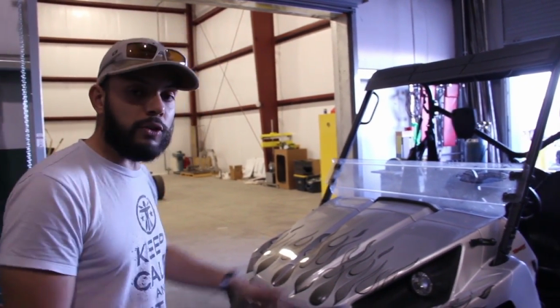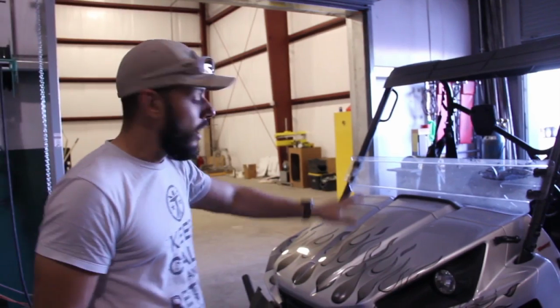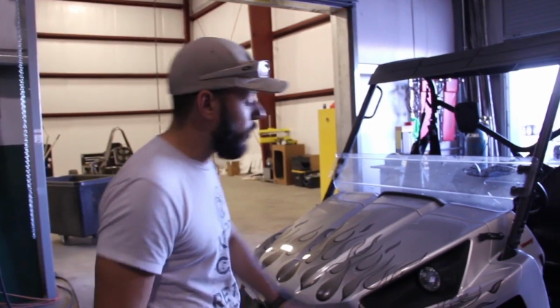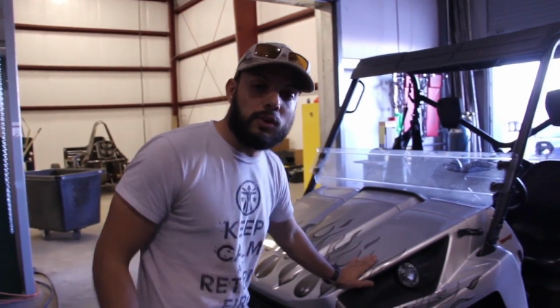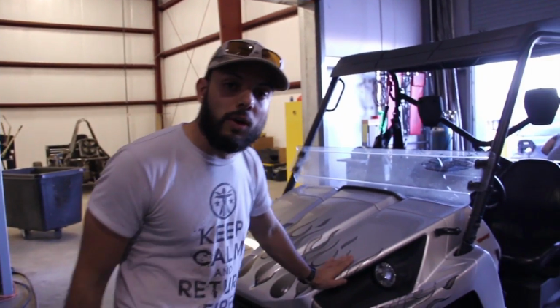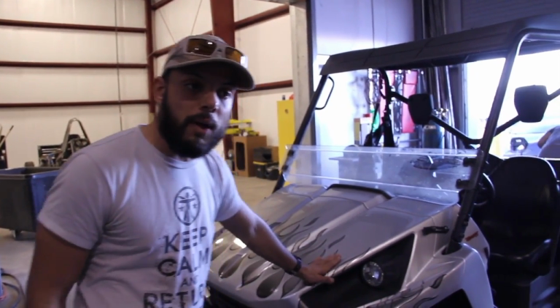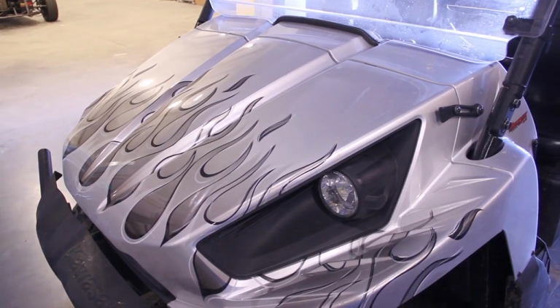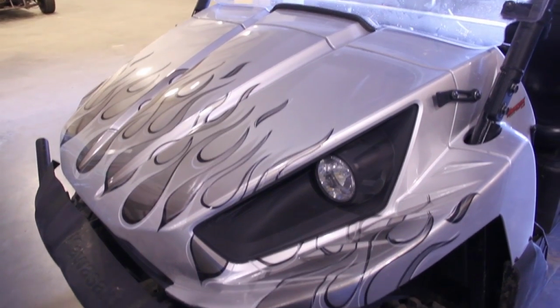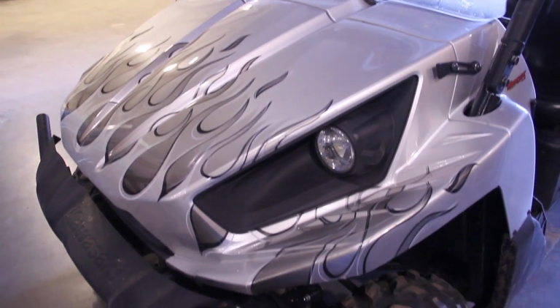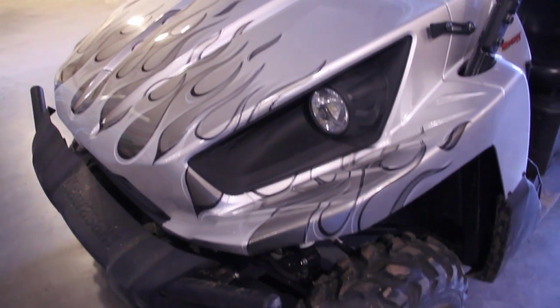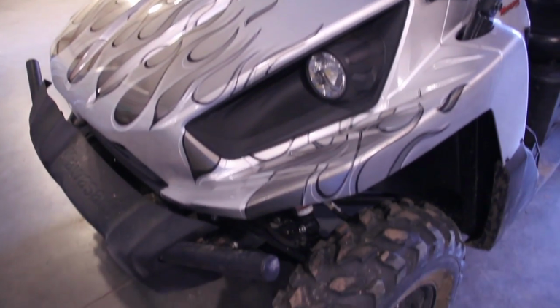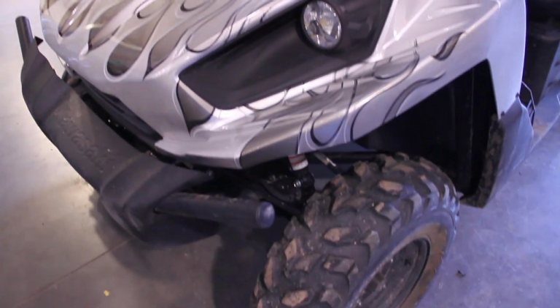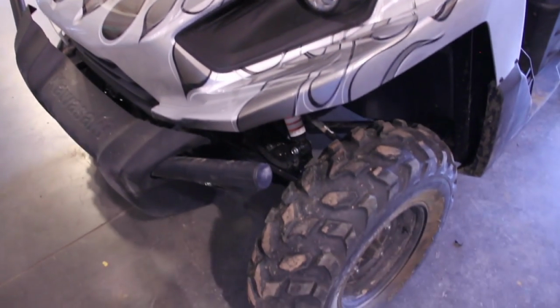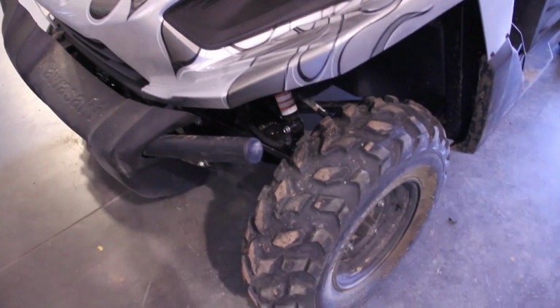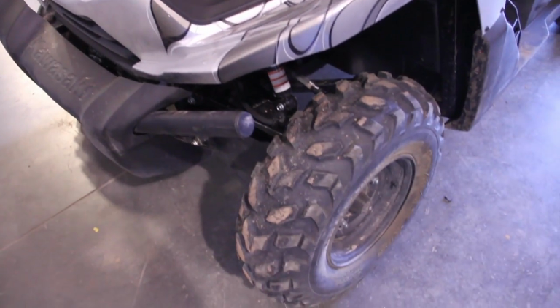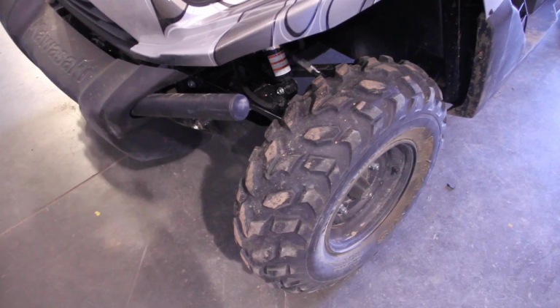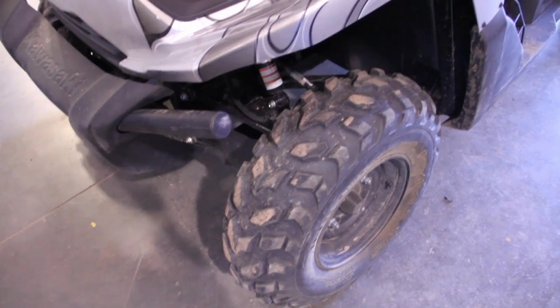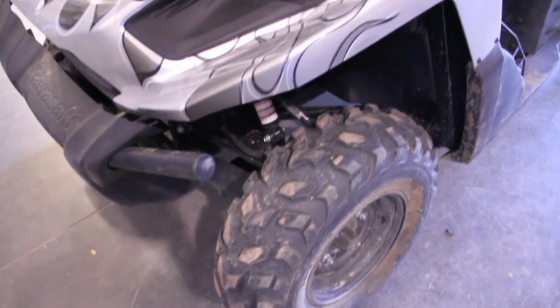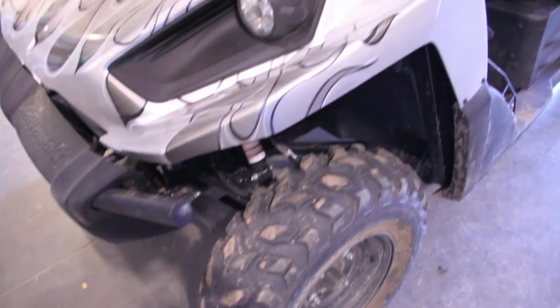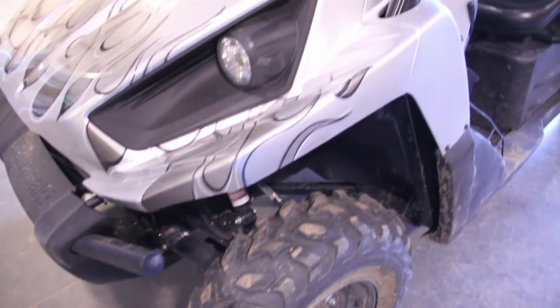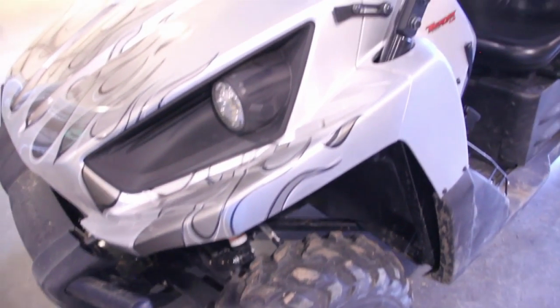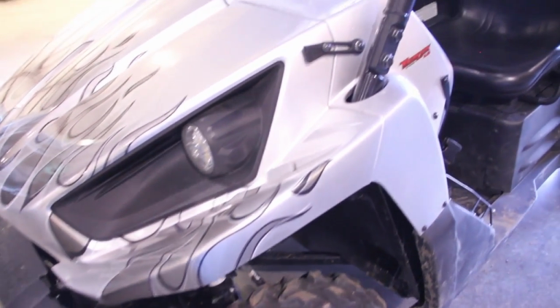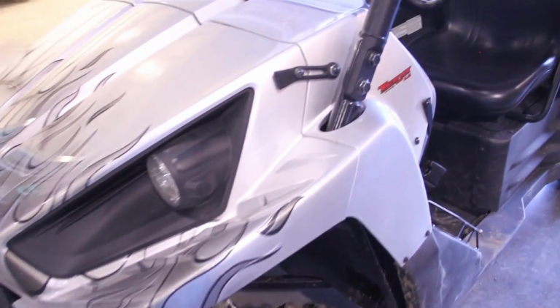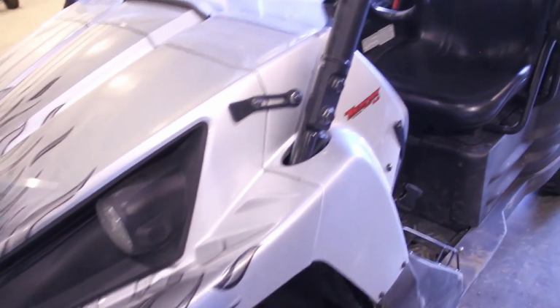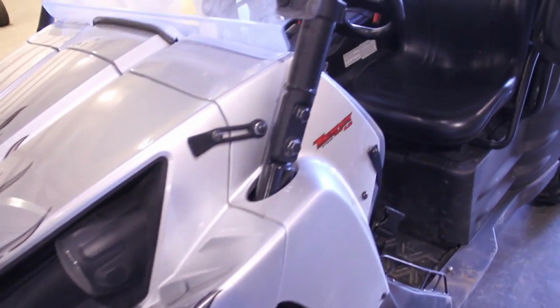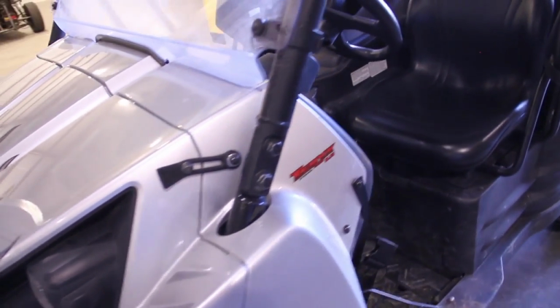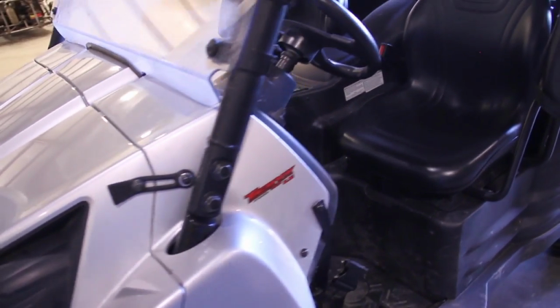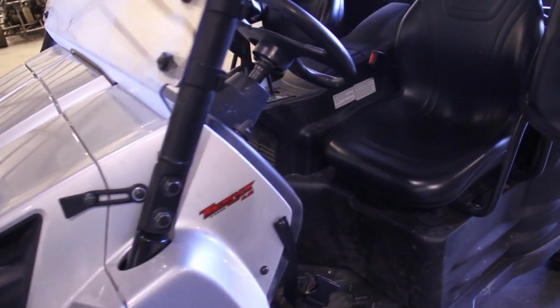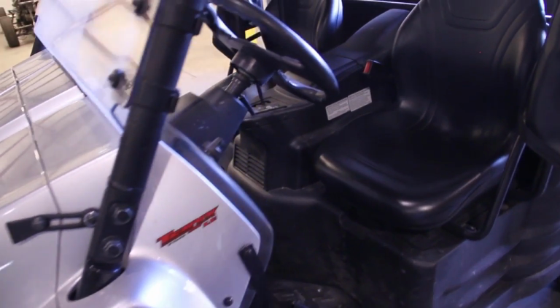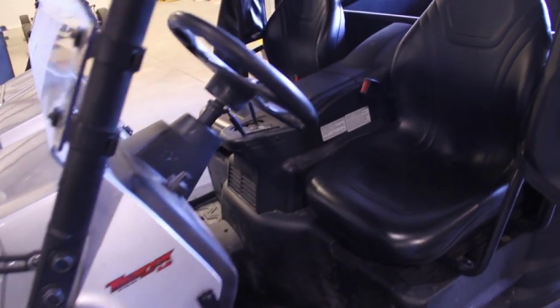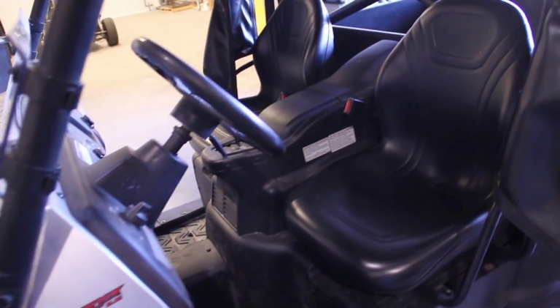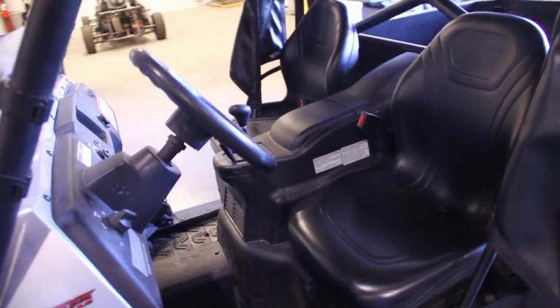Firstly, this hood is going to go away and it's going to turn into a semi-convertible utility bed where the tailgate moves down, possibly turning into a Max Trax — we're looking into that — or traction aid for those of the uninitiated.